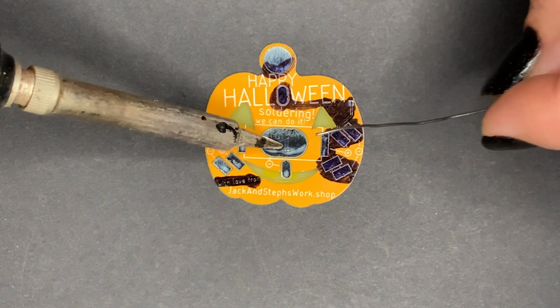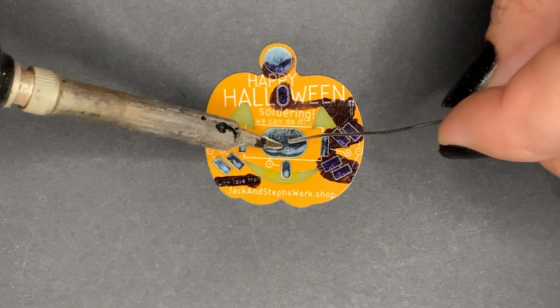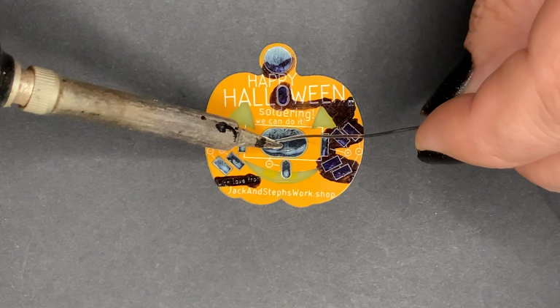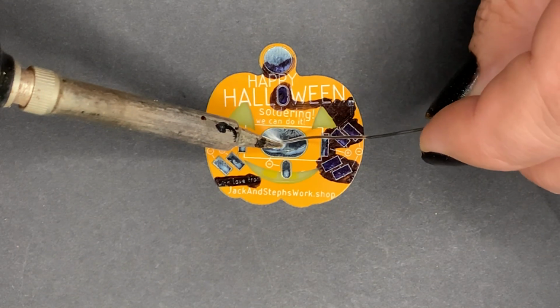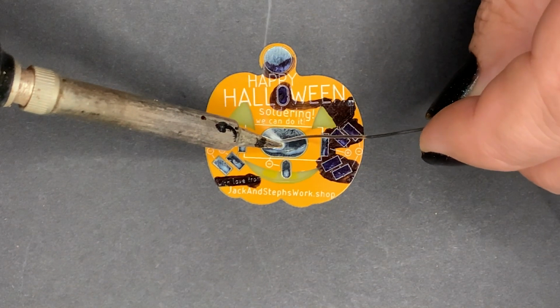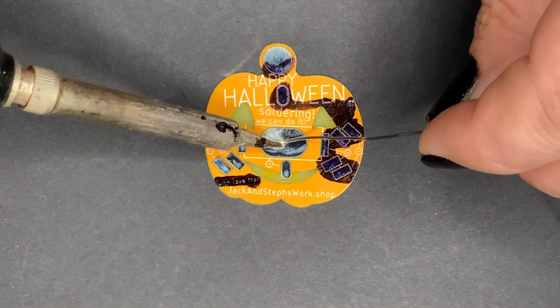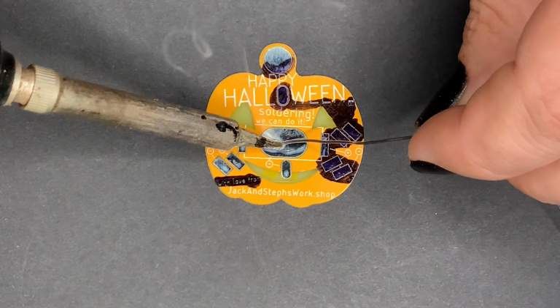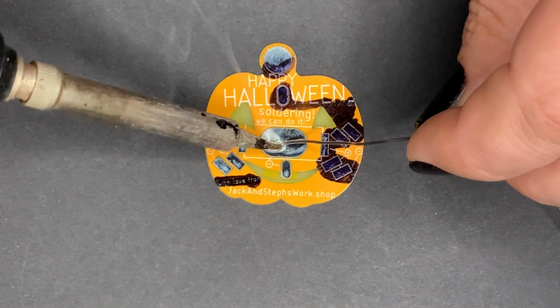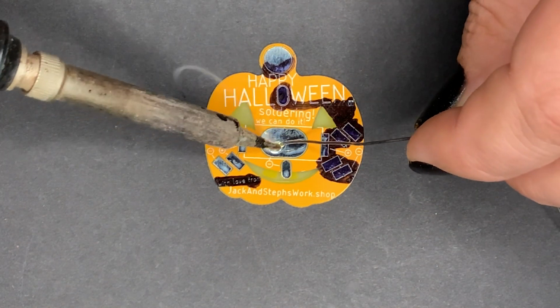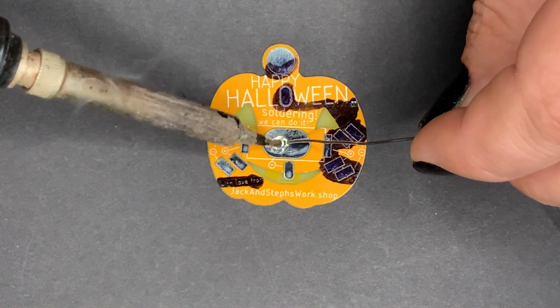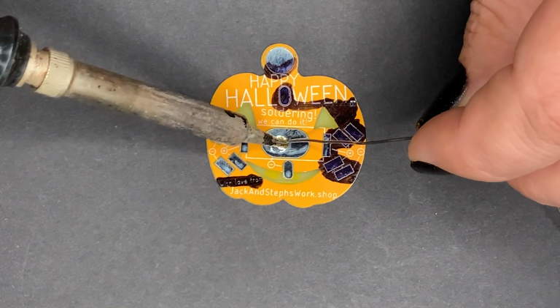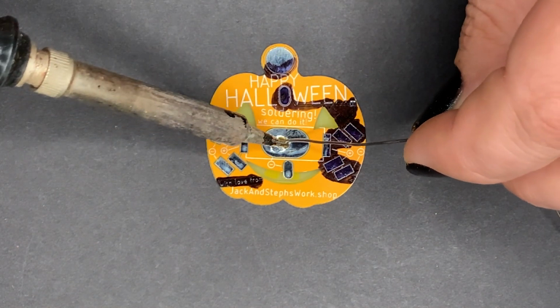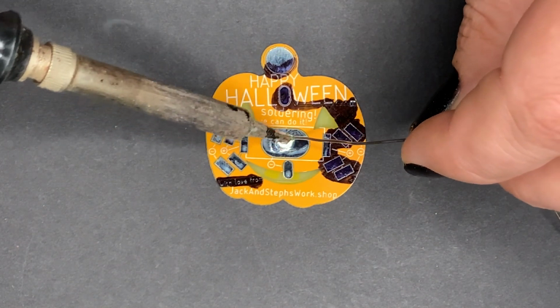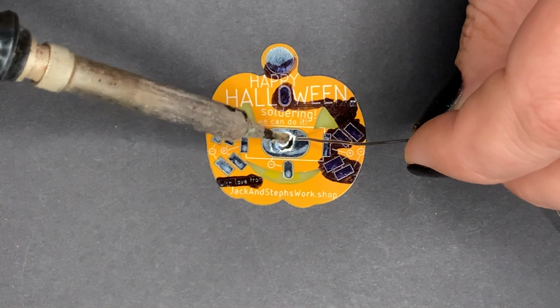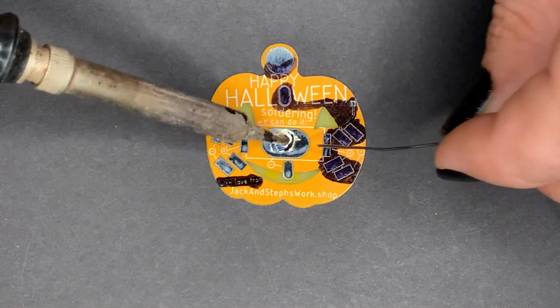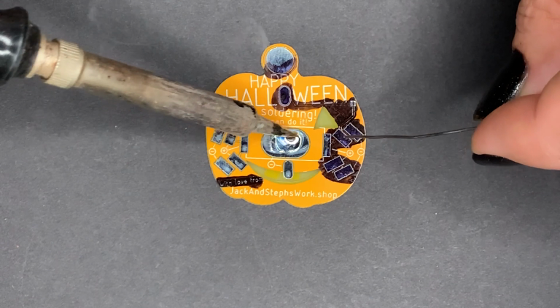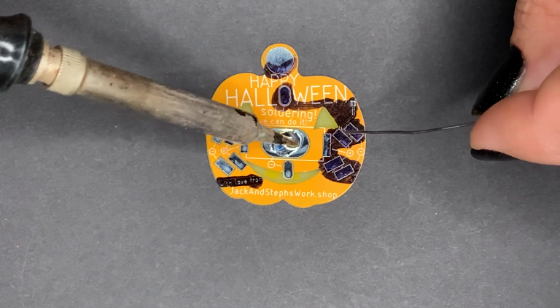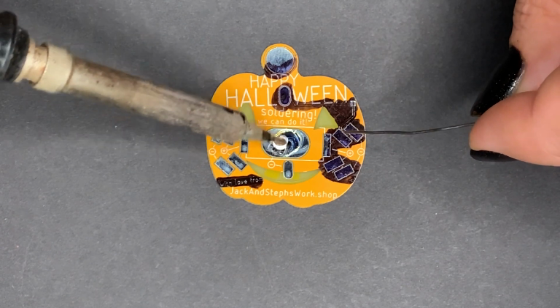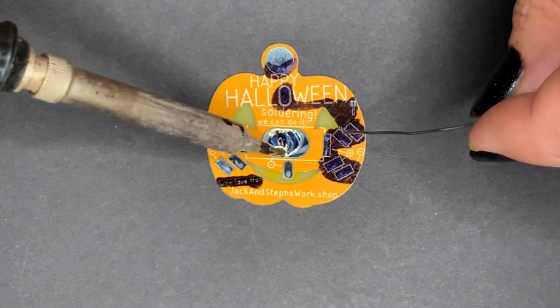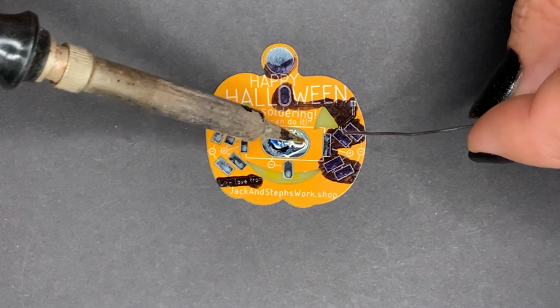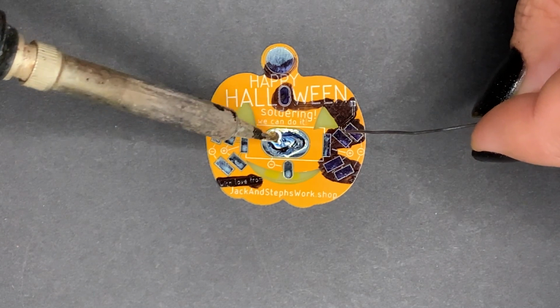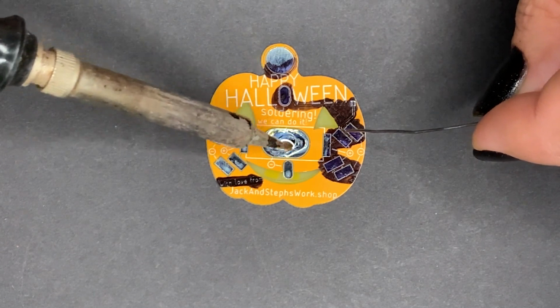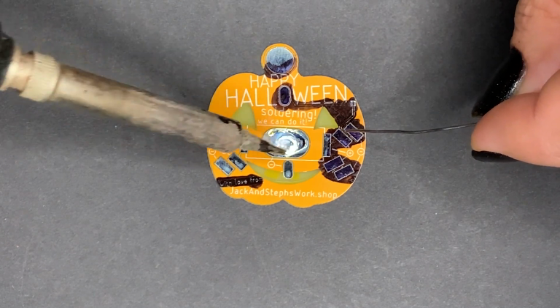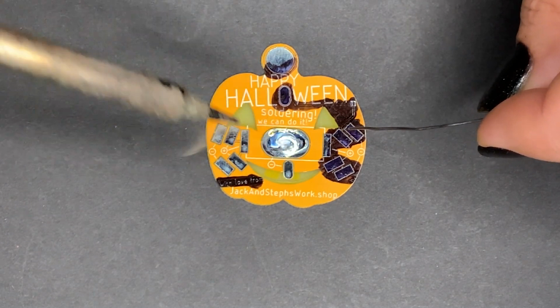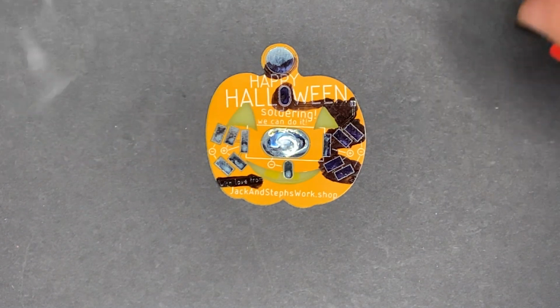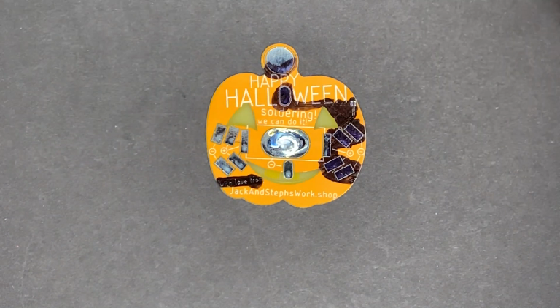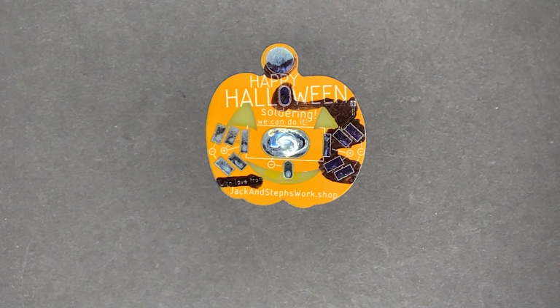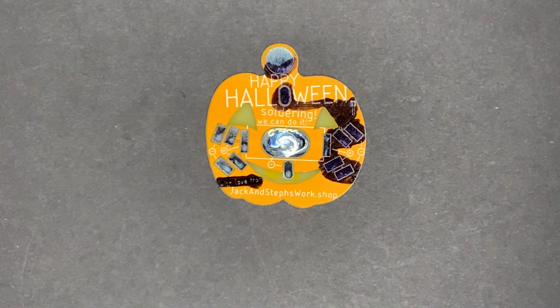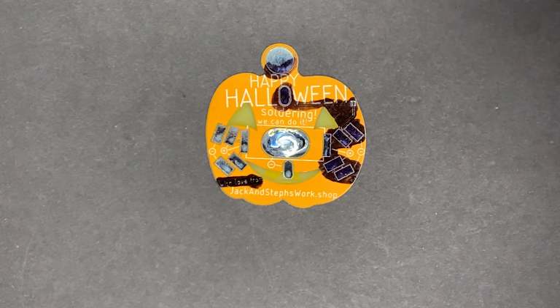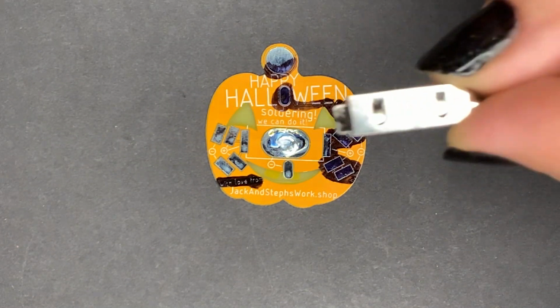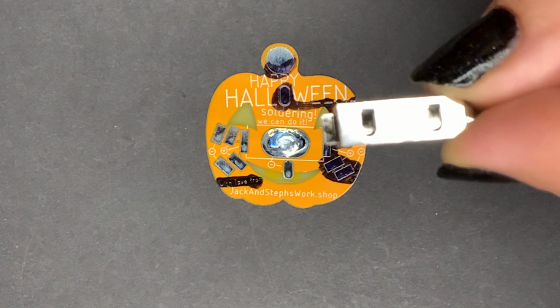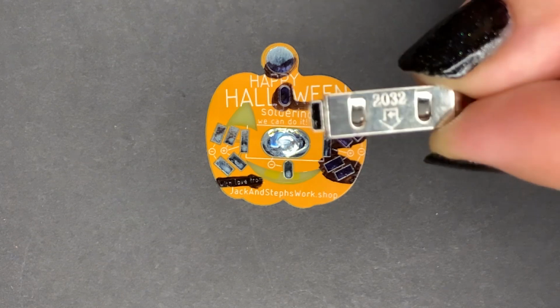Now let's do our first soldering. We're going to put a little solder right here on the negative battery pad. This just gives the bottom side of the battery something to connect to.